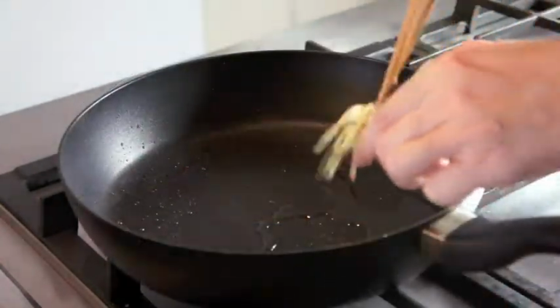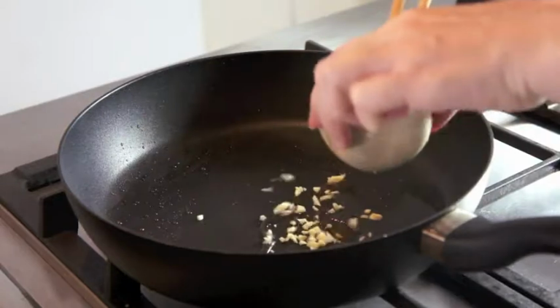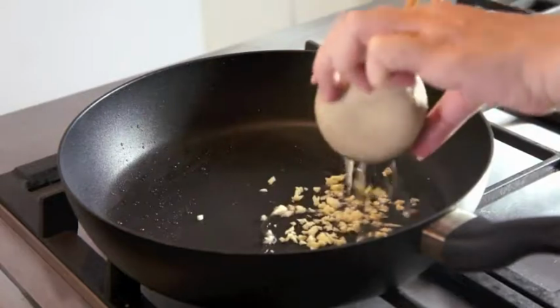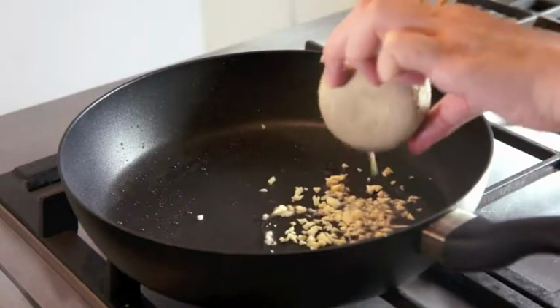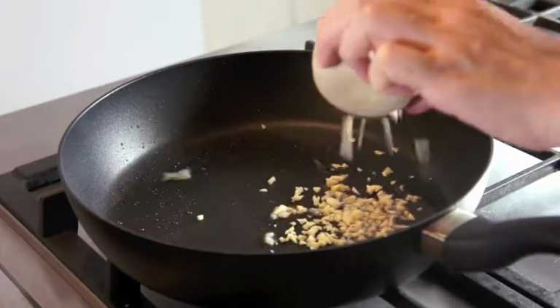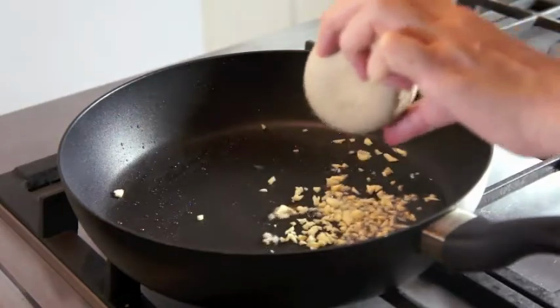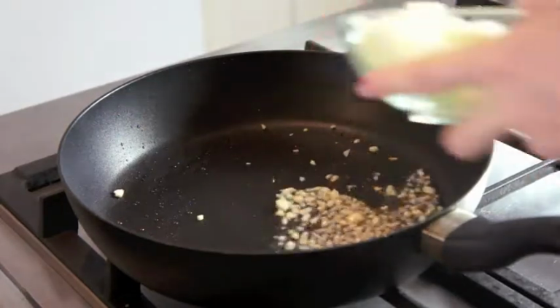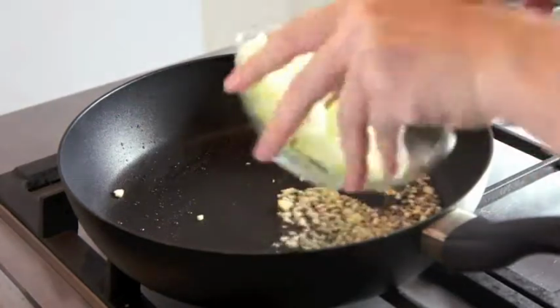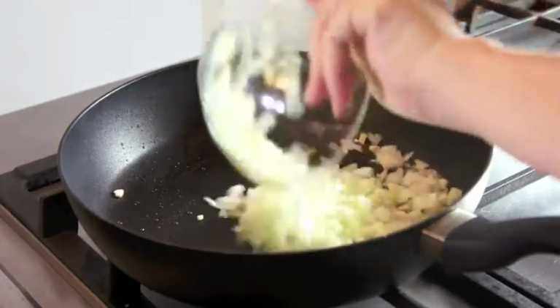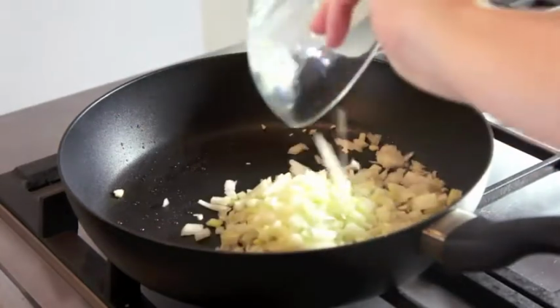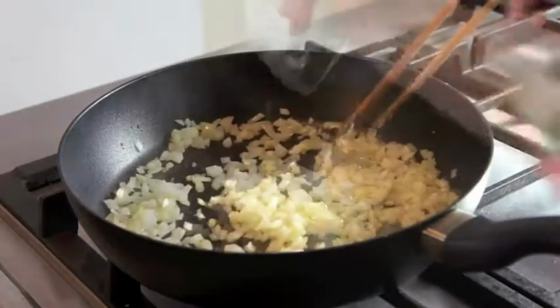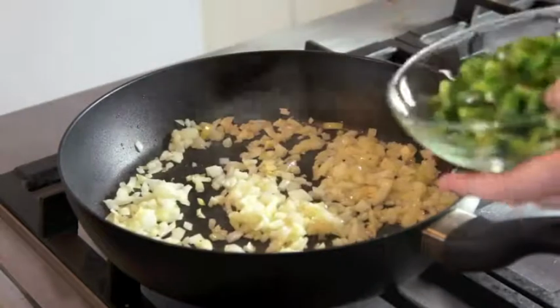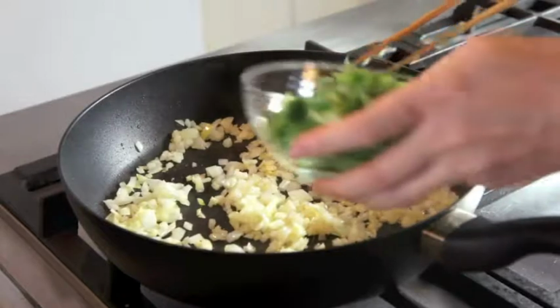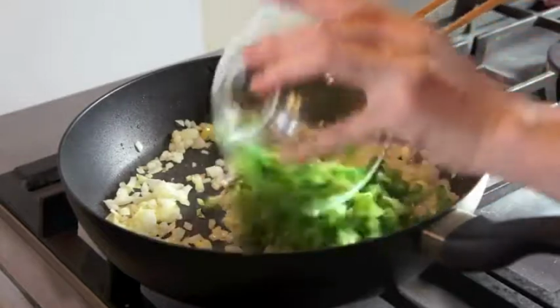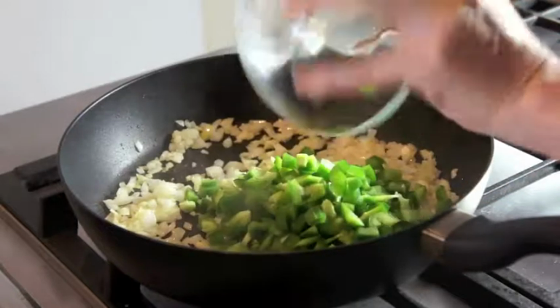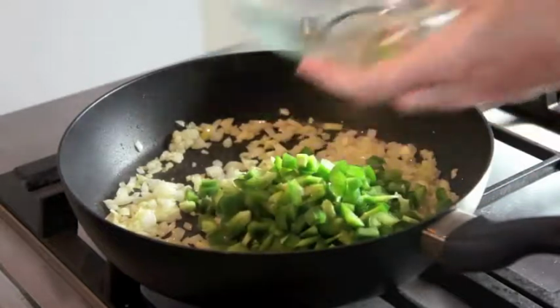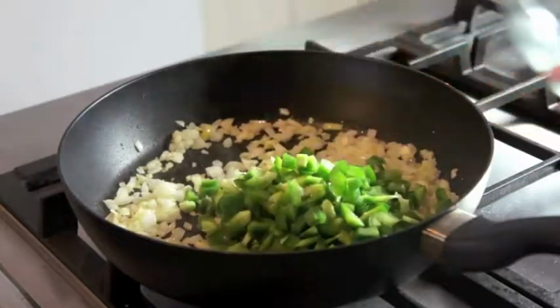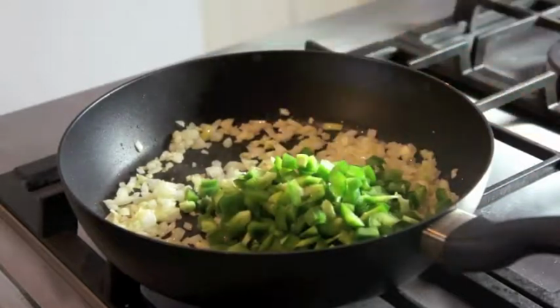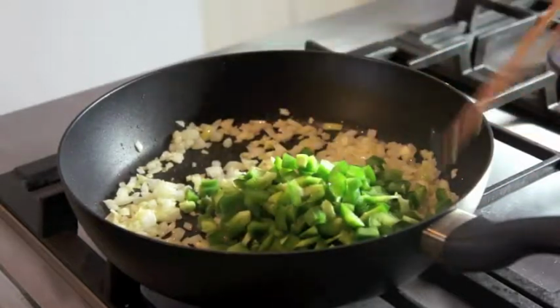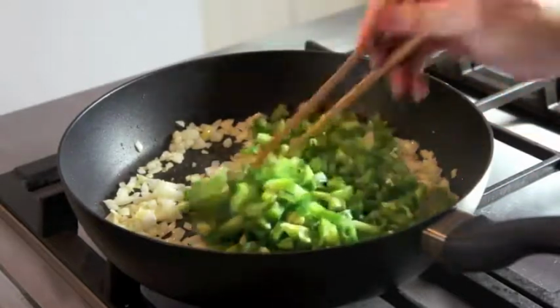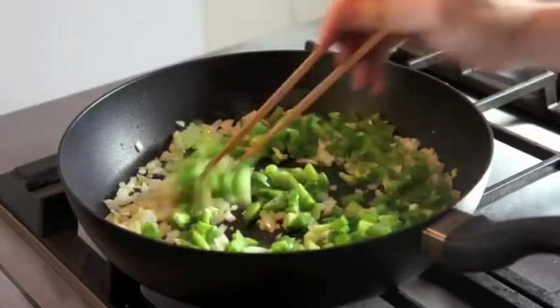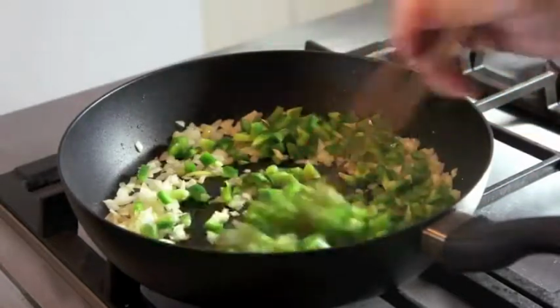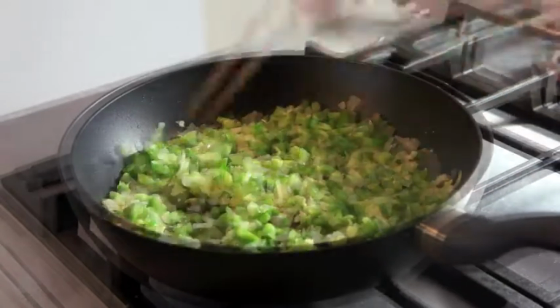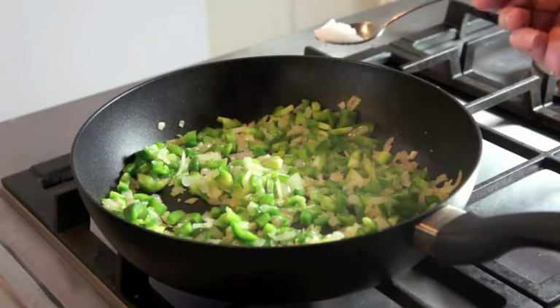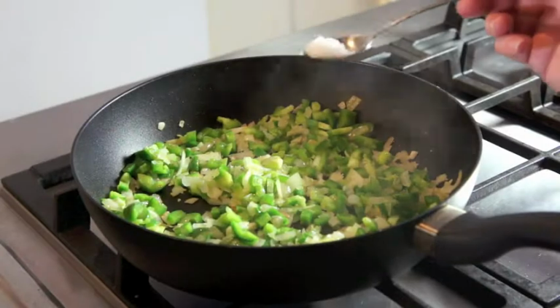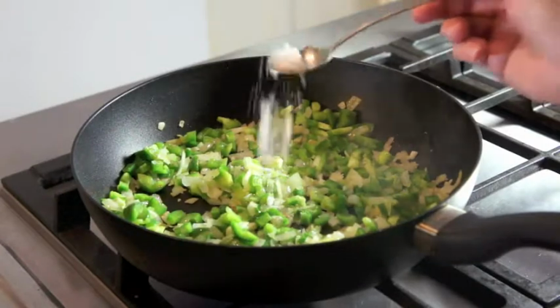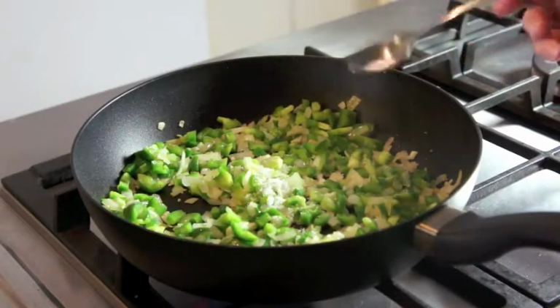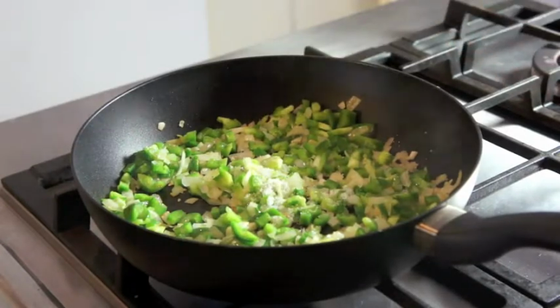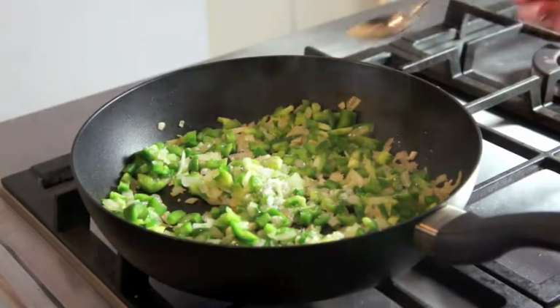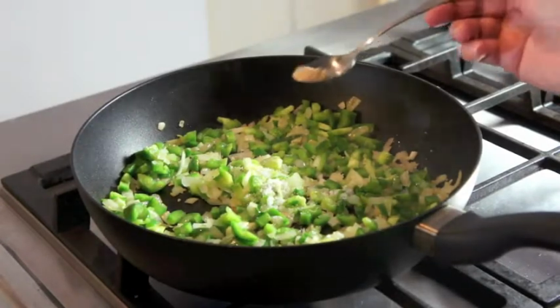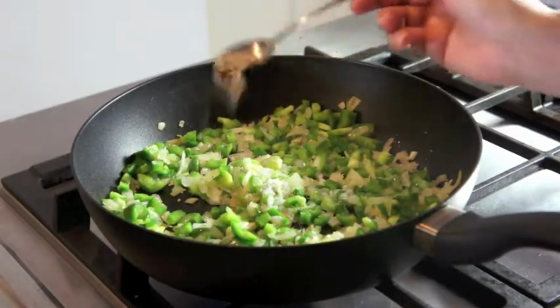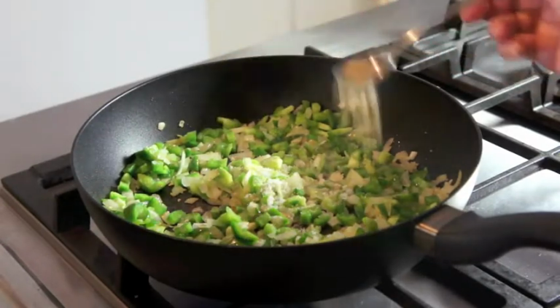Now we are going to stir-fry the chopped garlic, onions, and capsicum. Then let's season the vegetables with salt and pepper and stir well.